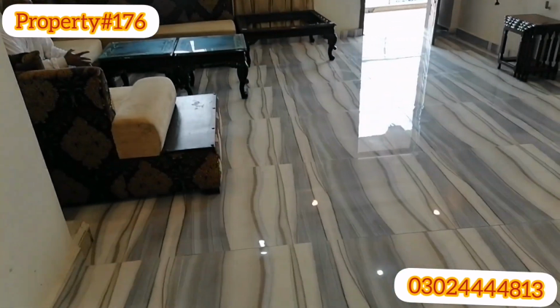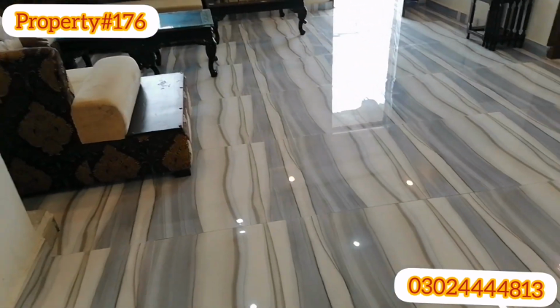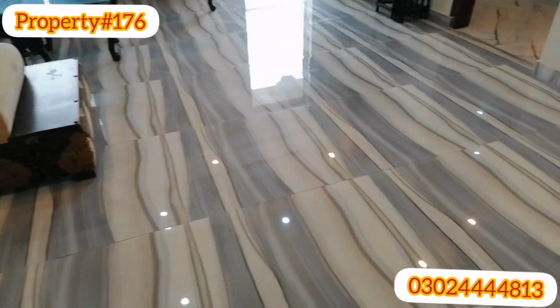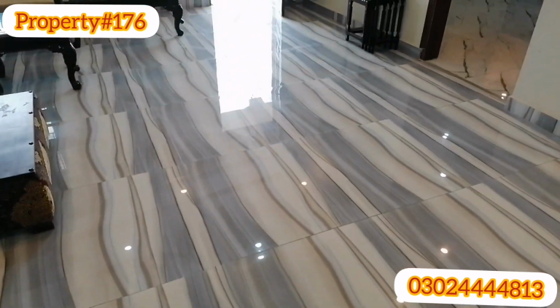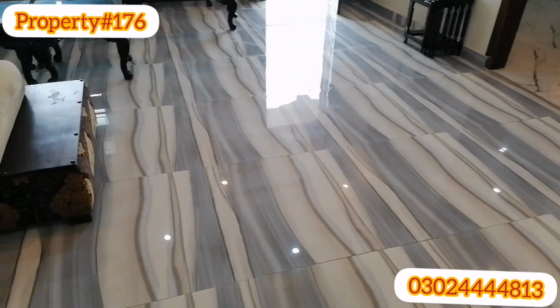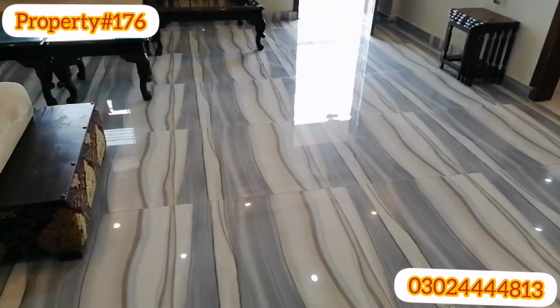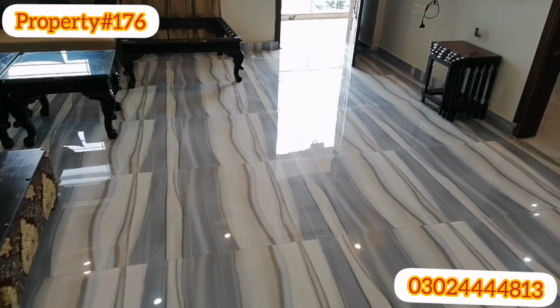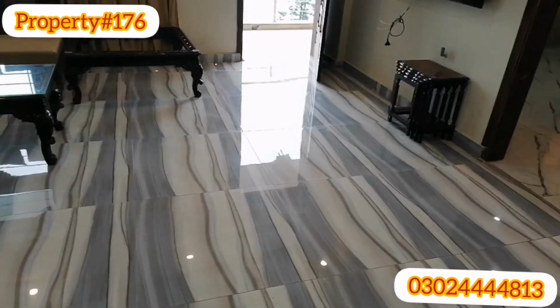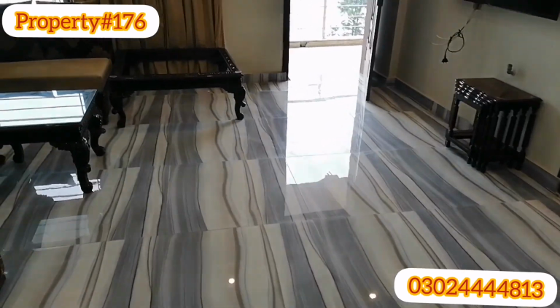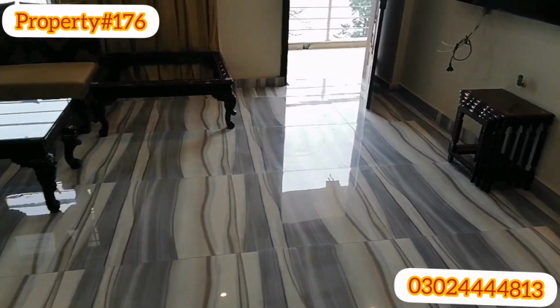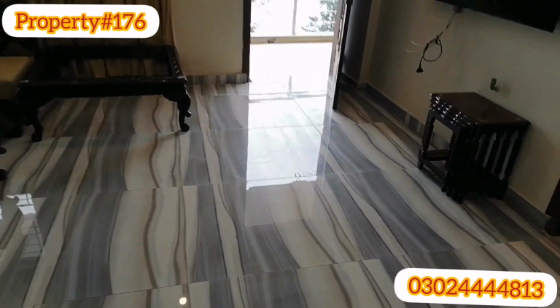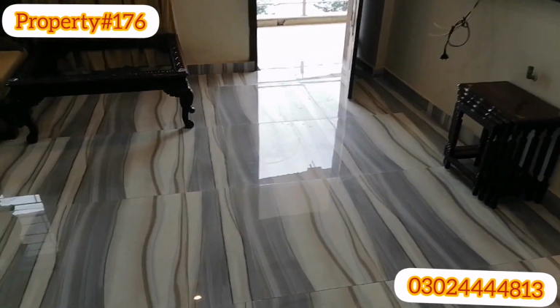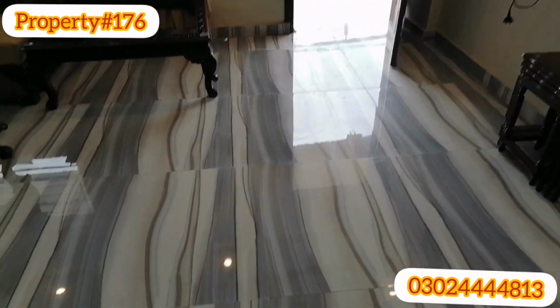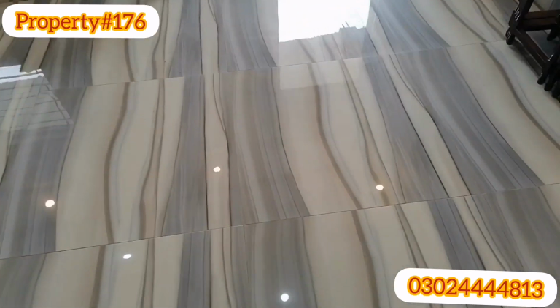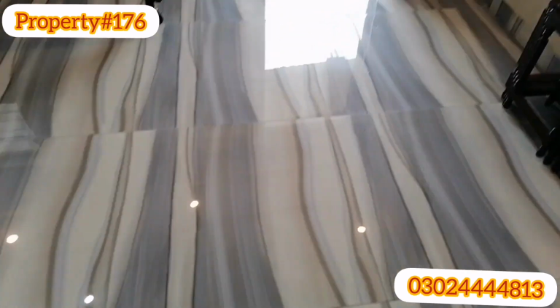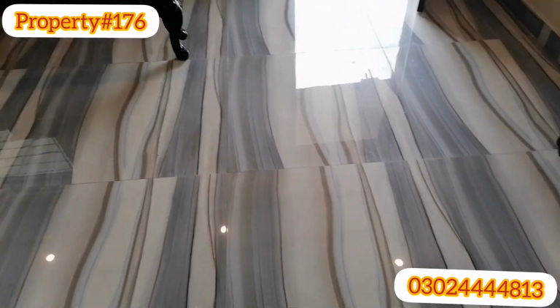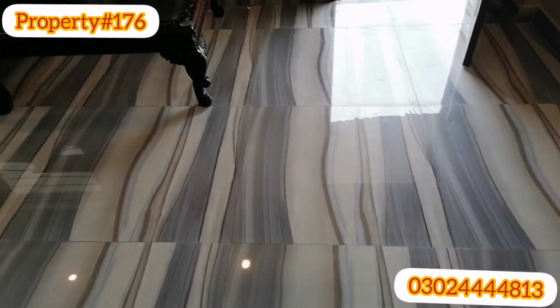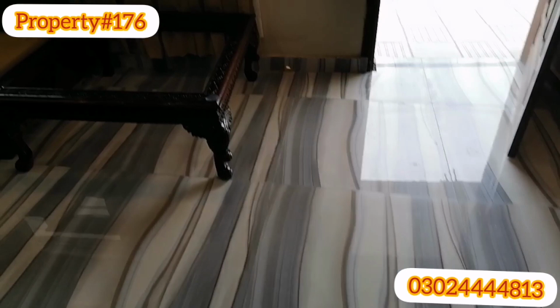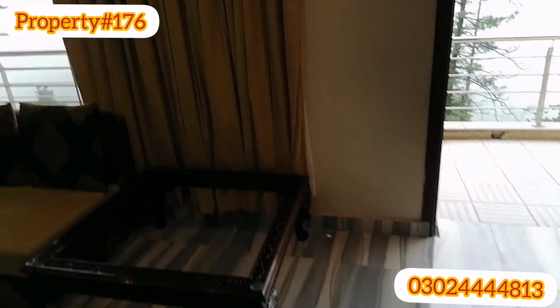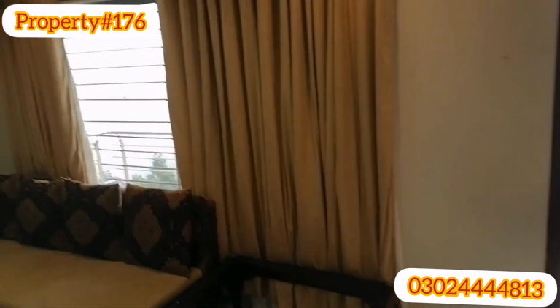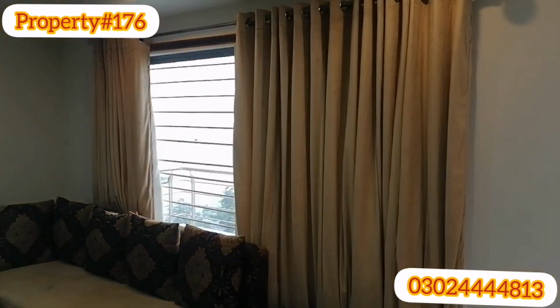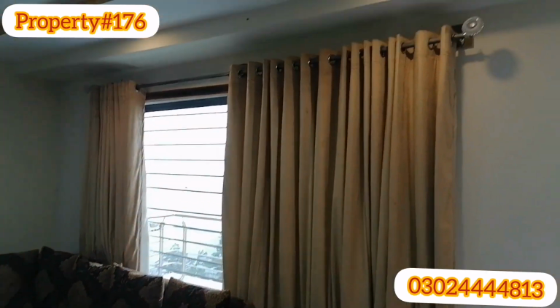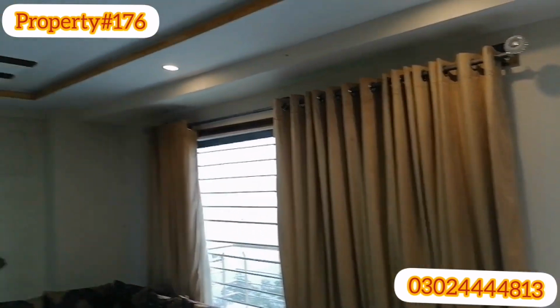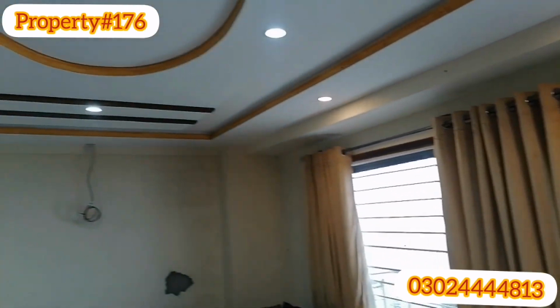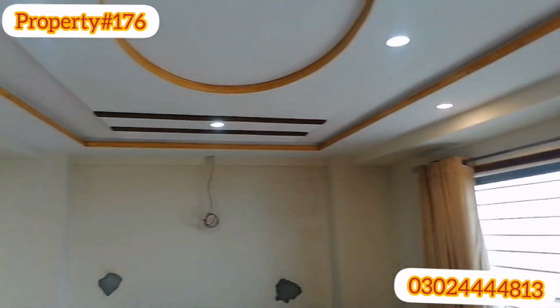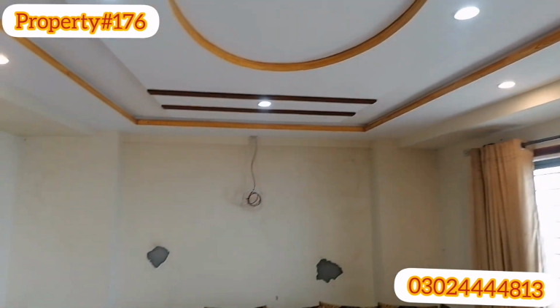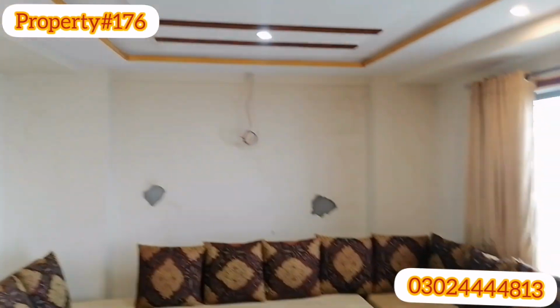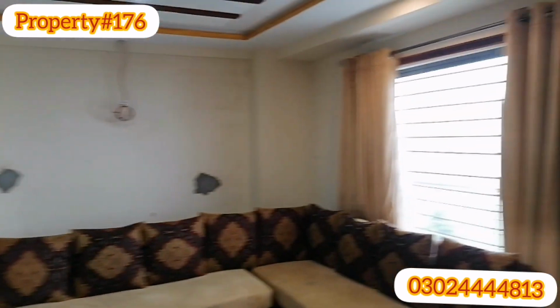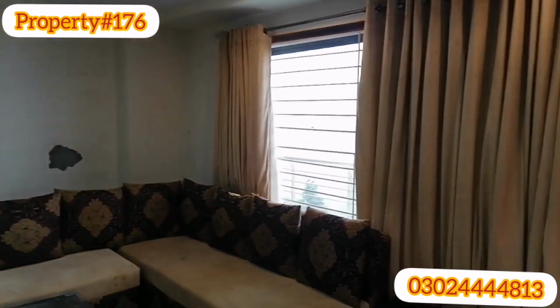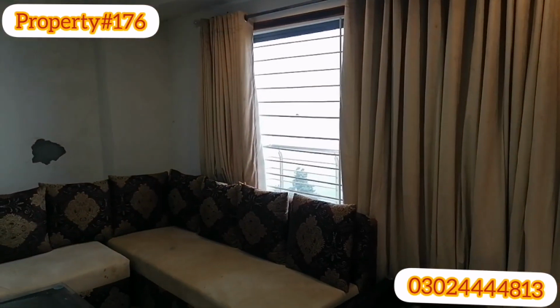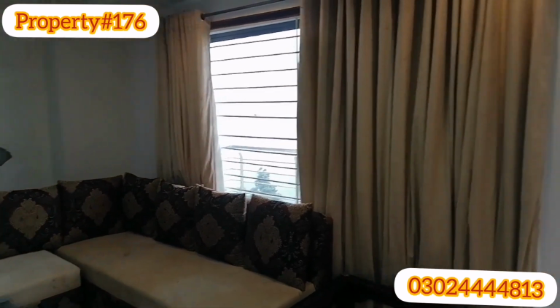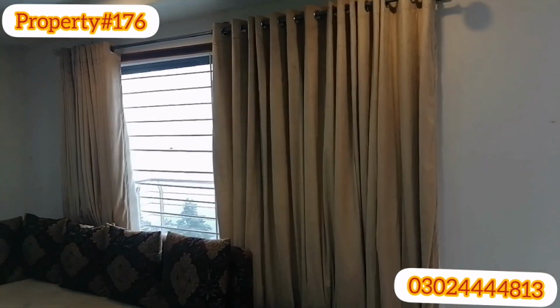I will tell you how big the TV lounge has been given. Let's see how it has been laid out. This is a full window — it's a flat.